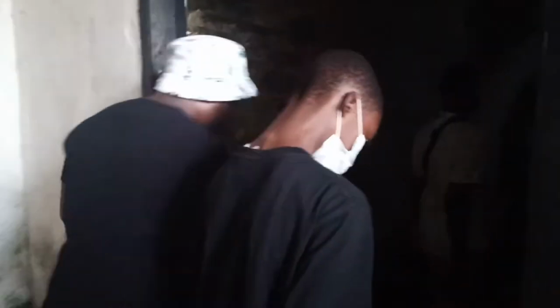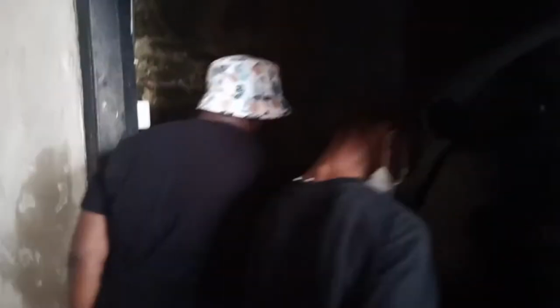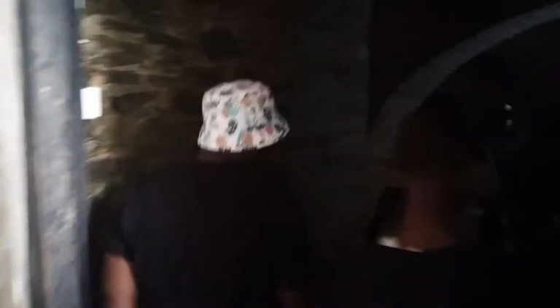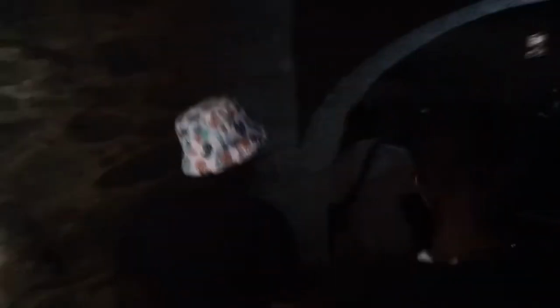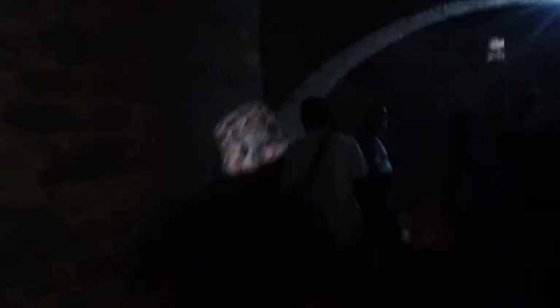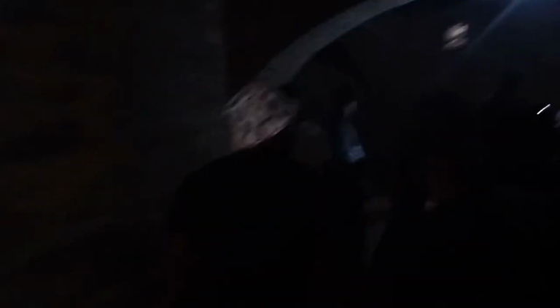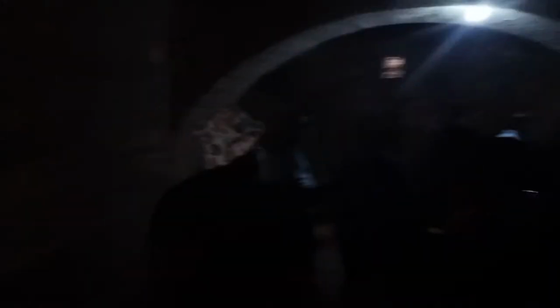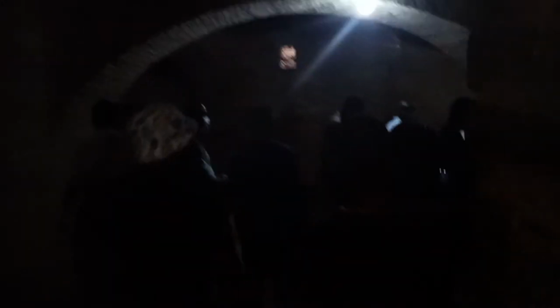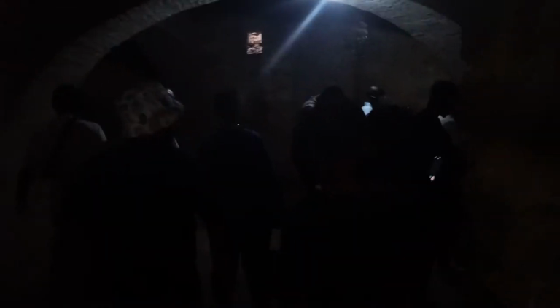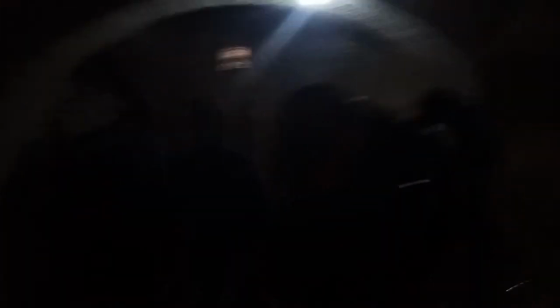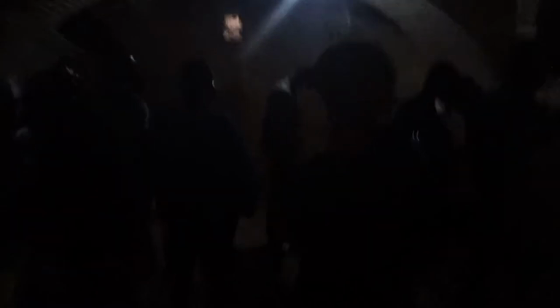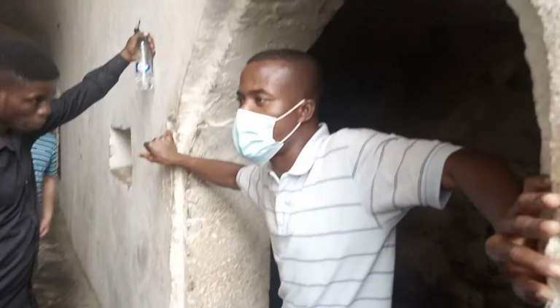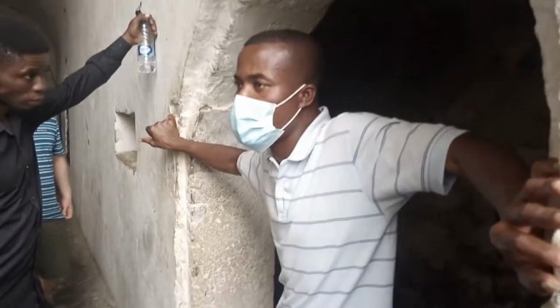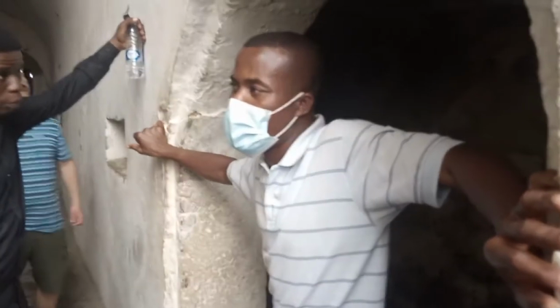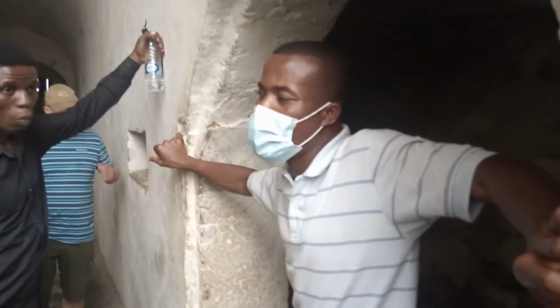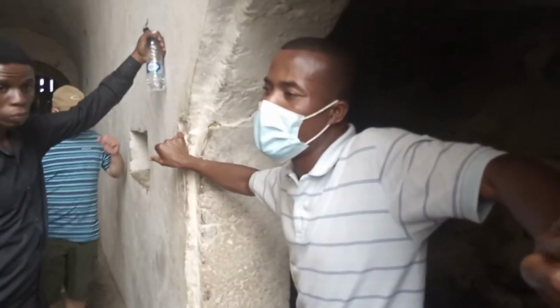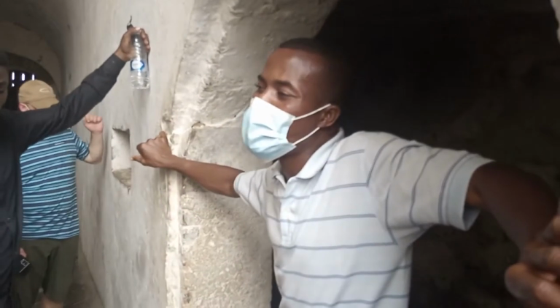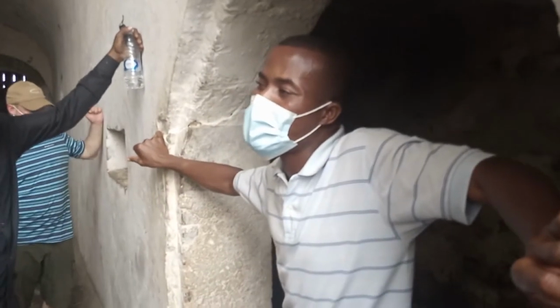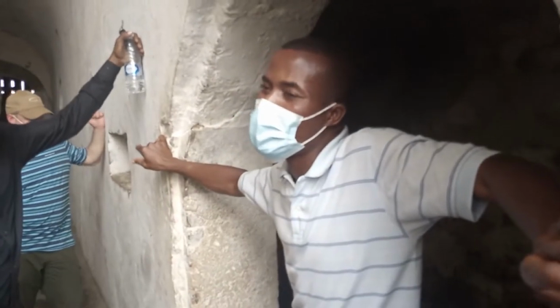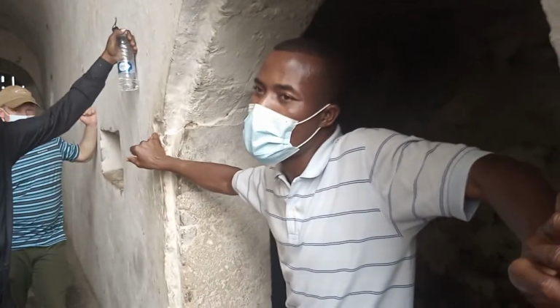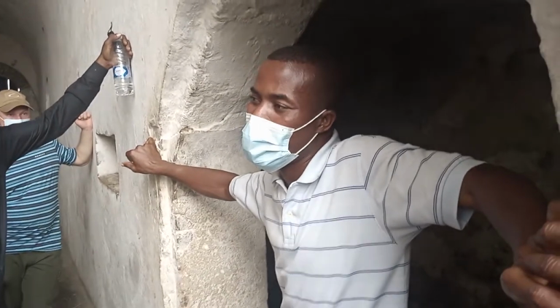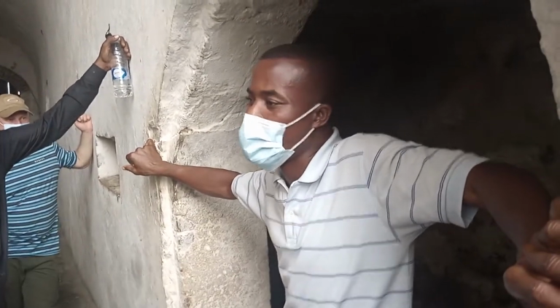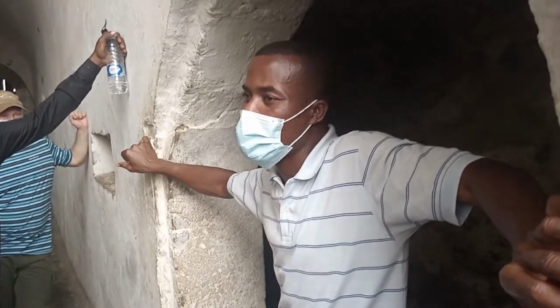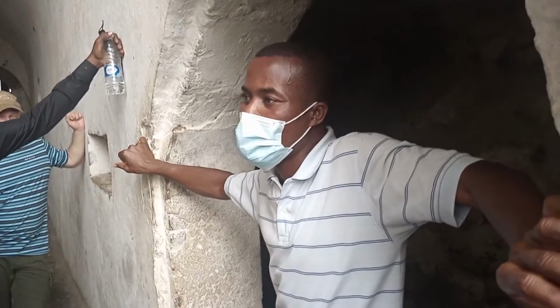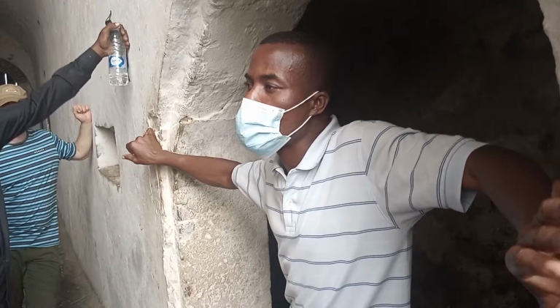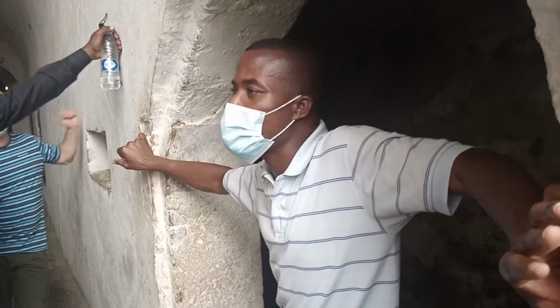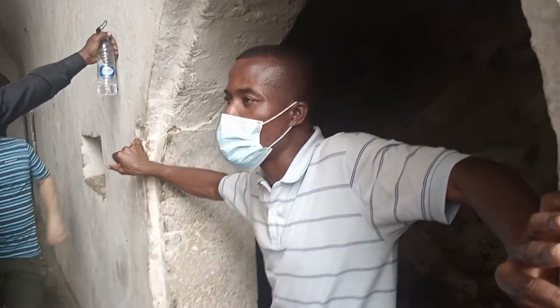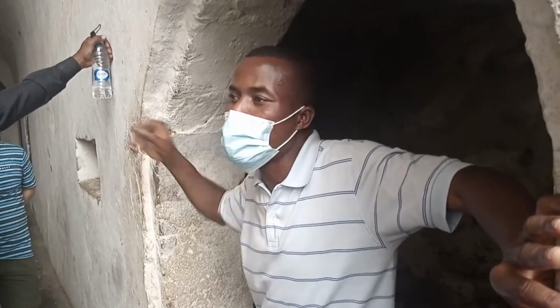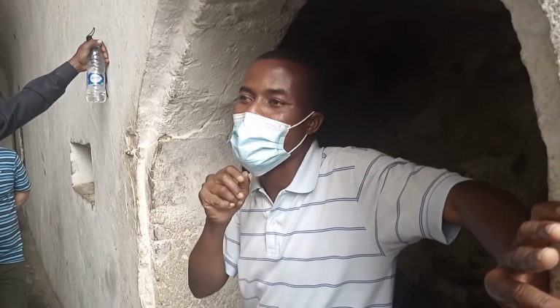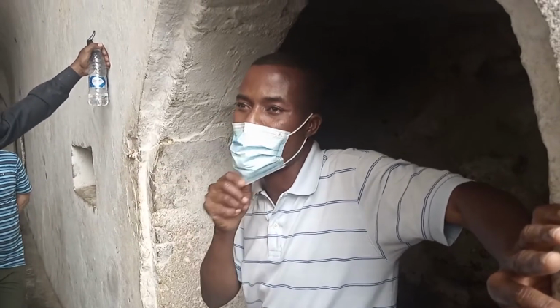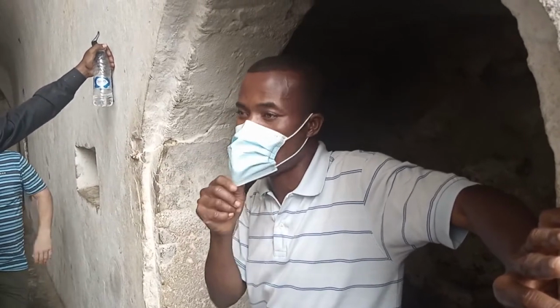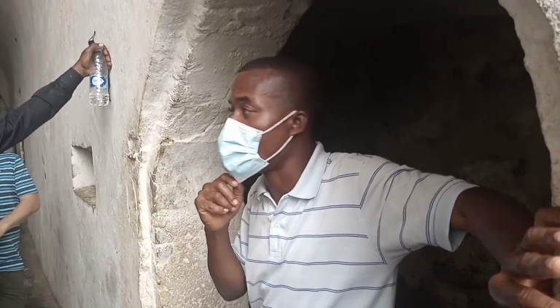This is the female dungeon. The captors were abusing some of these women sexually. Those who resisted, those who denied them sexual advances —